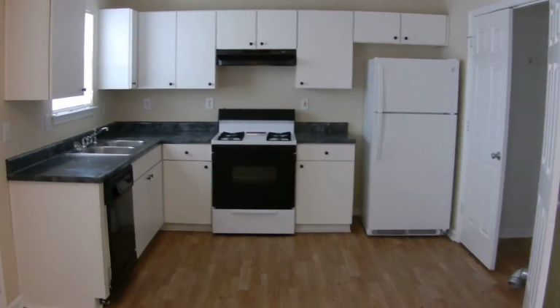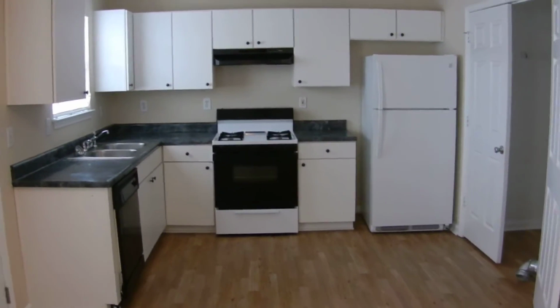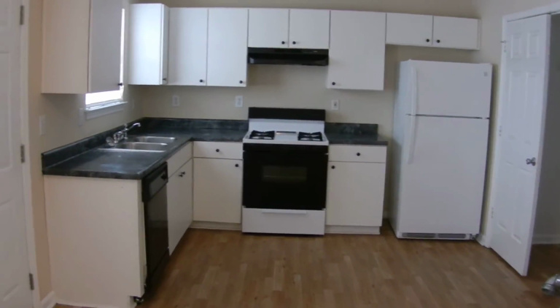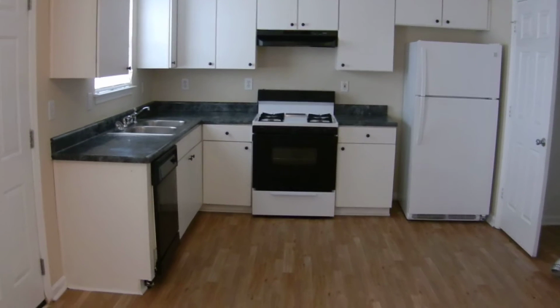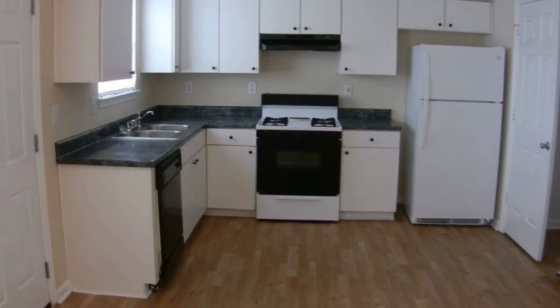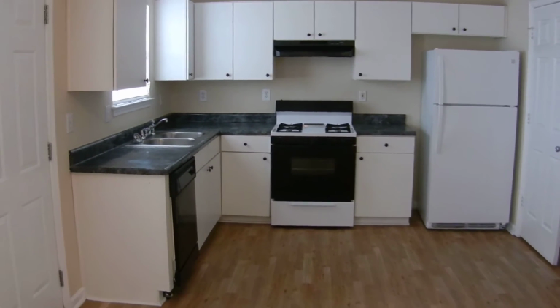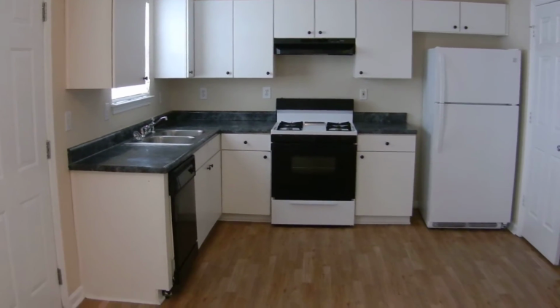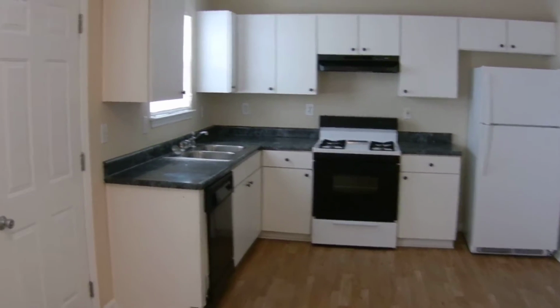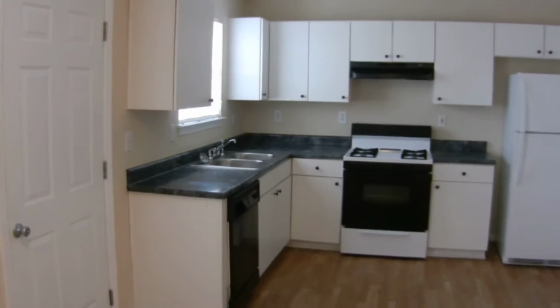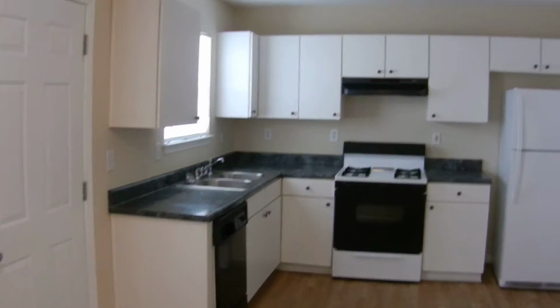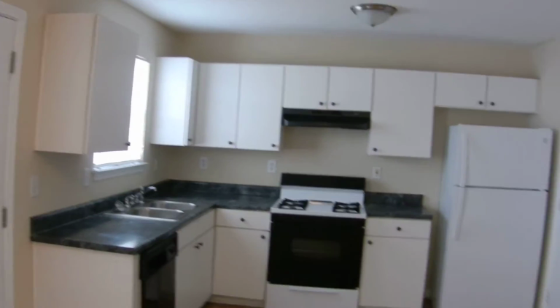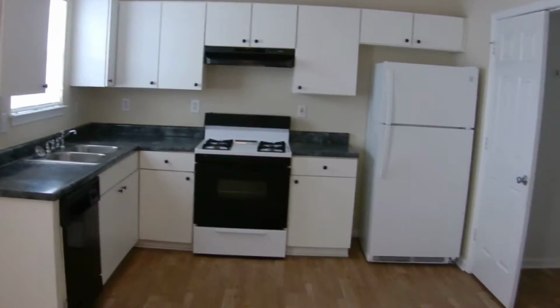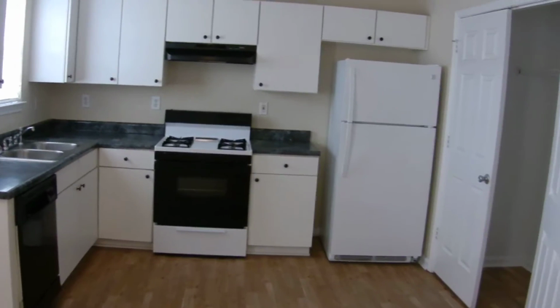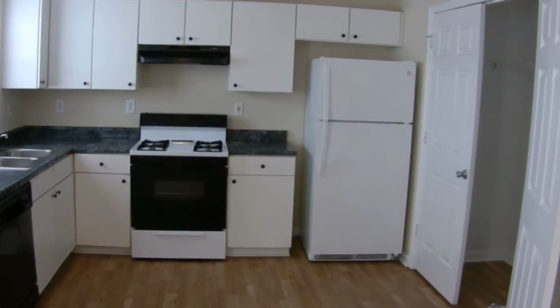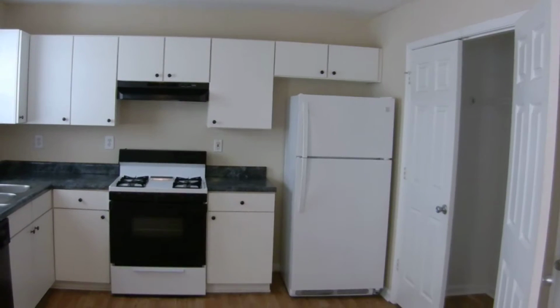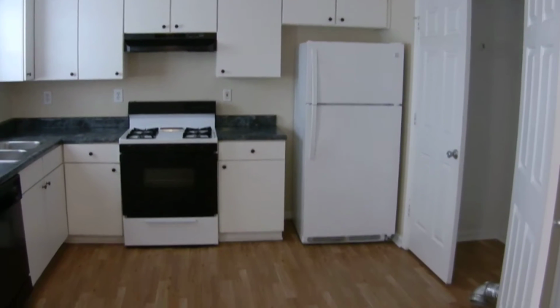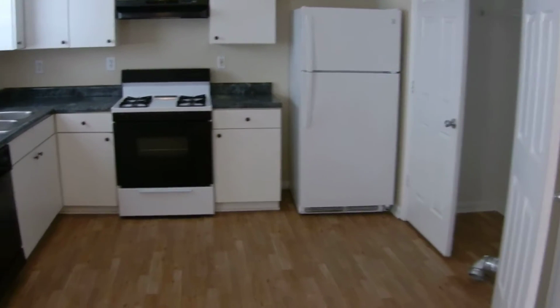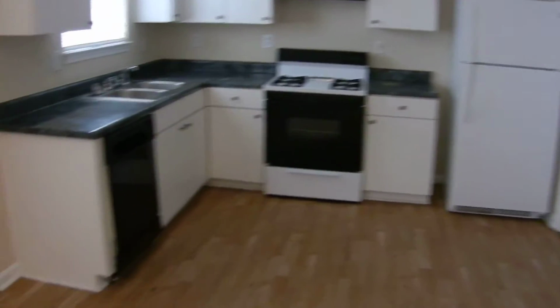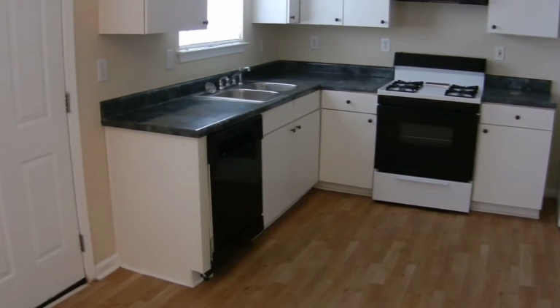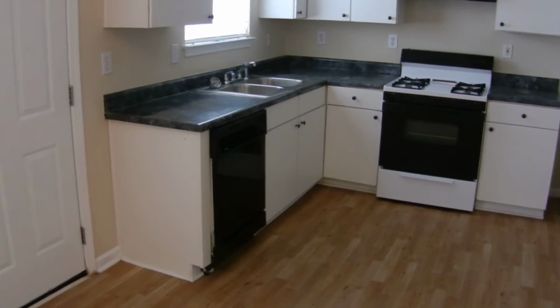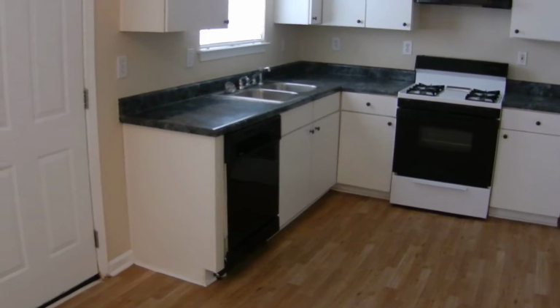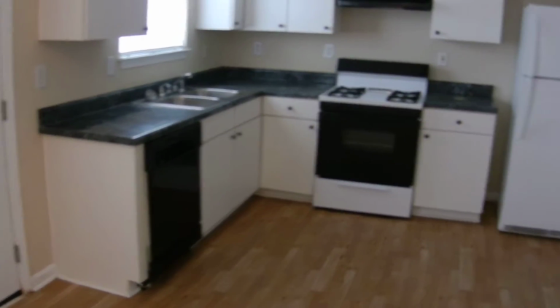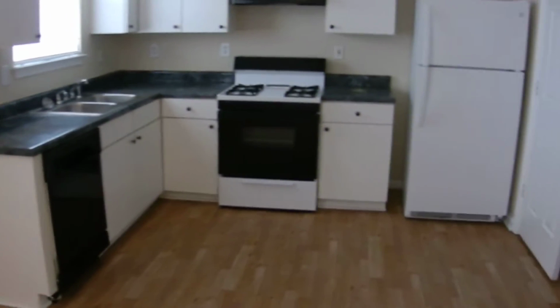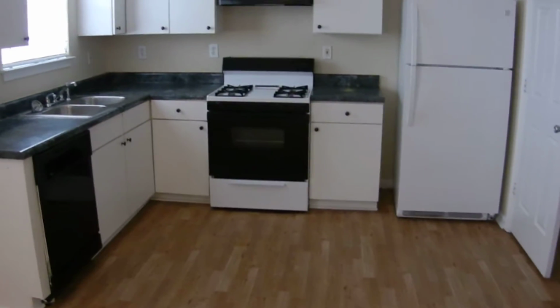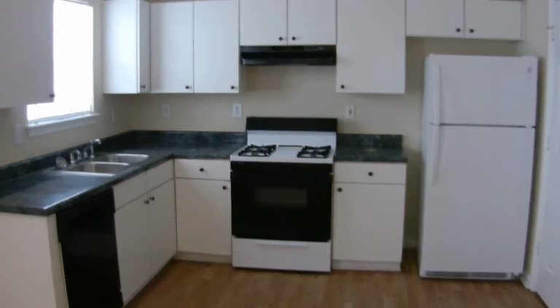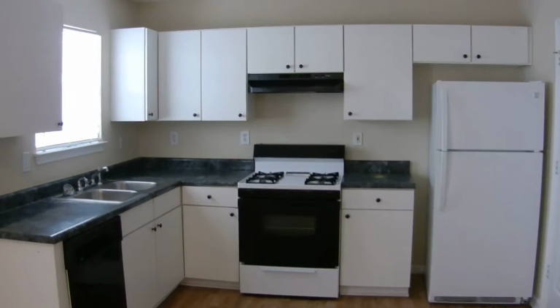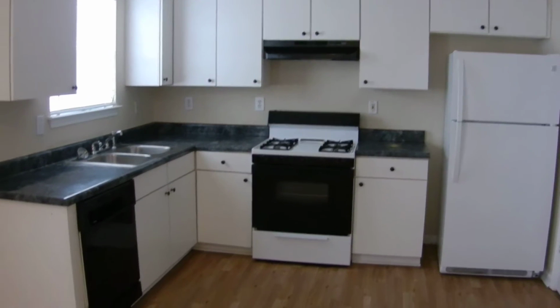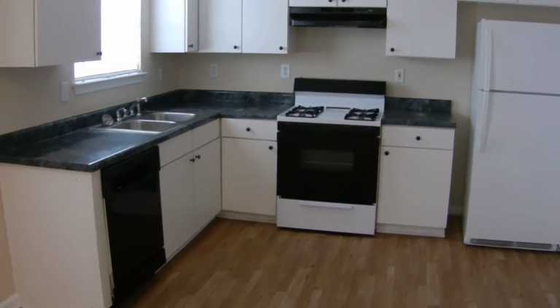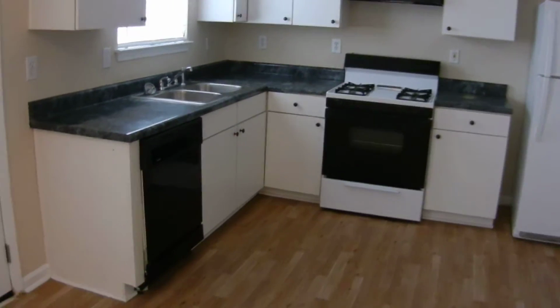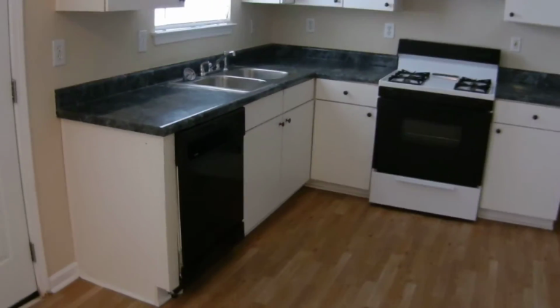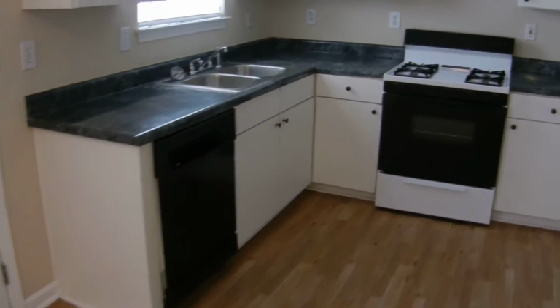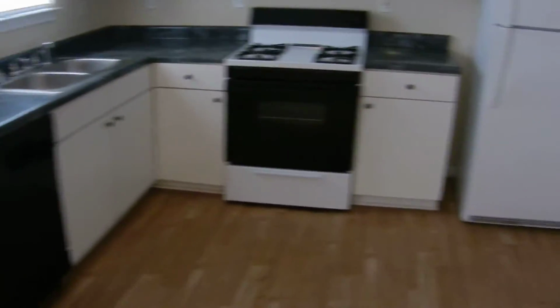The kitchen has got plenty of cabinets and countertop space. The appliances are already installed, ready to go: range oven, refrigerator, freezer, and a dishwasher. Lots of cabinets and countertop space.